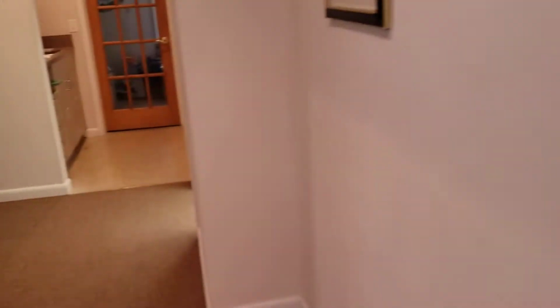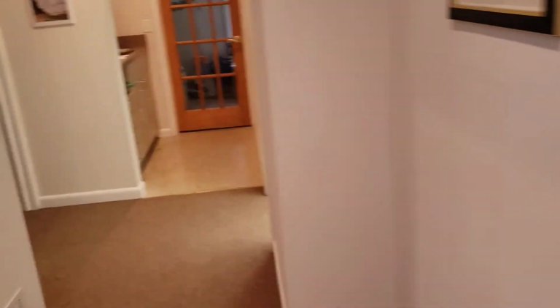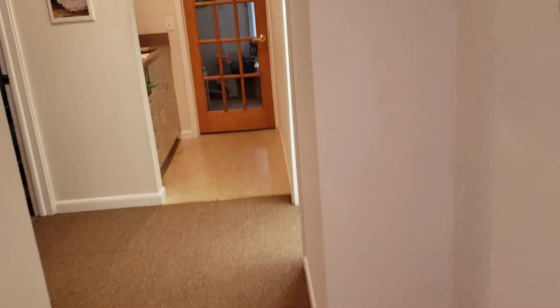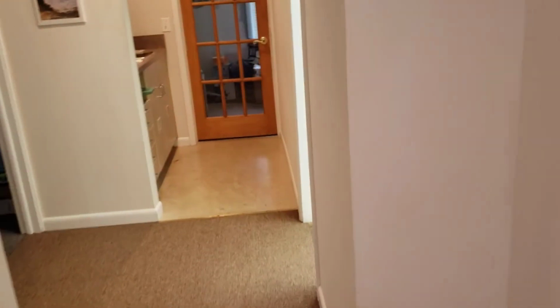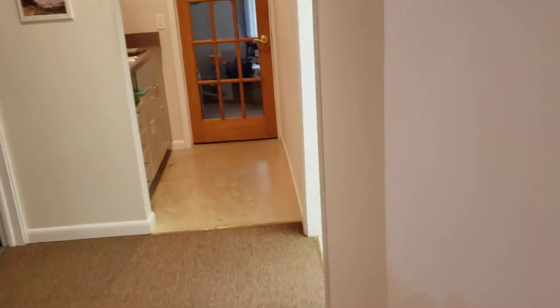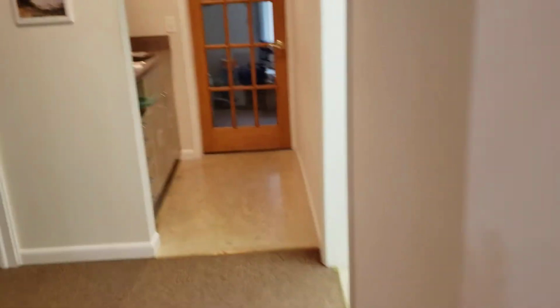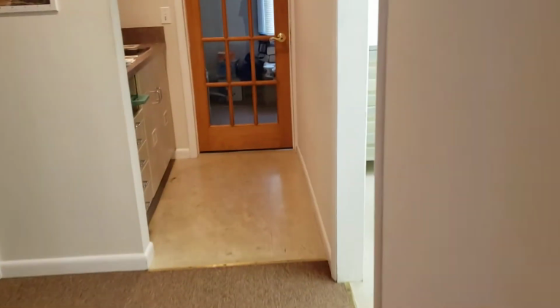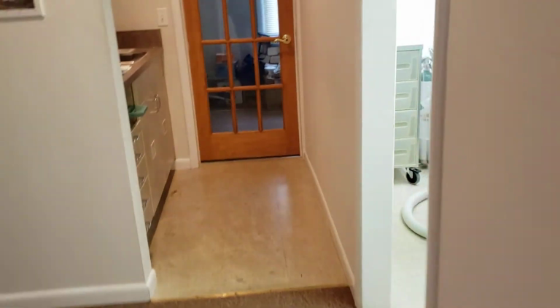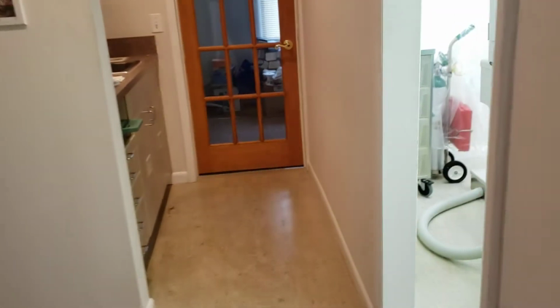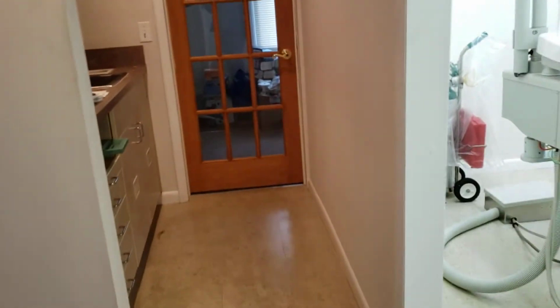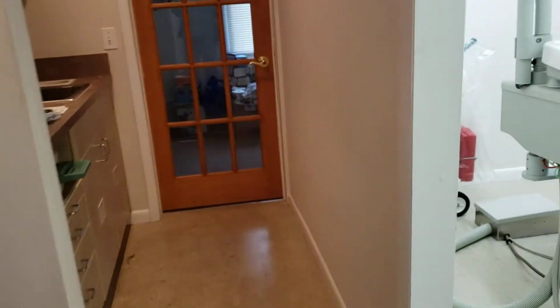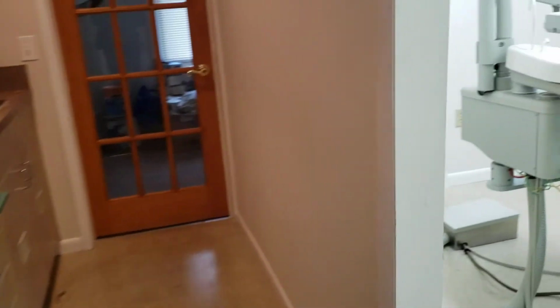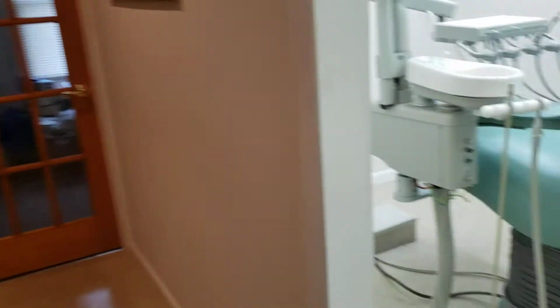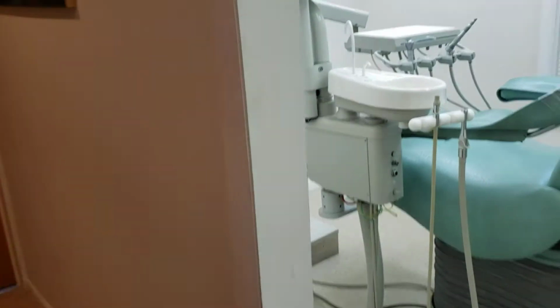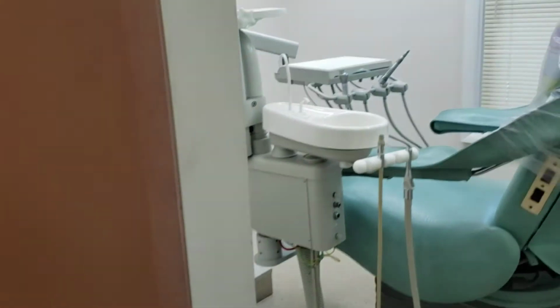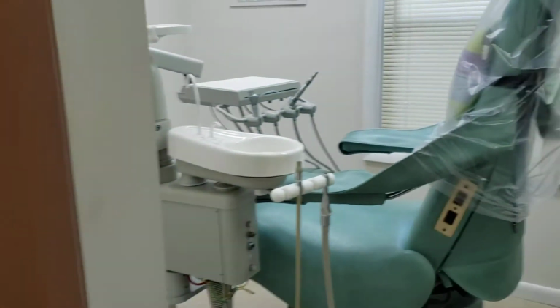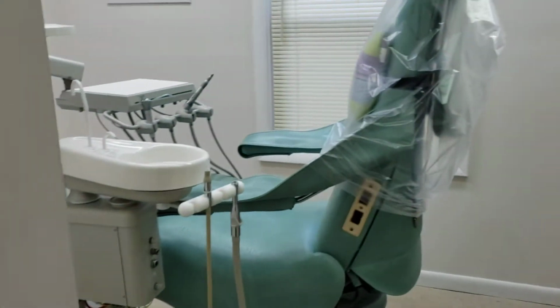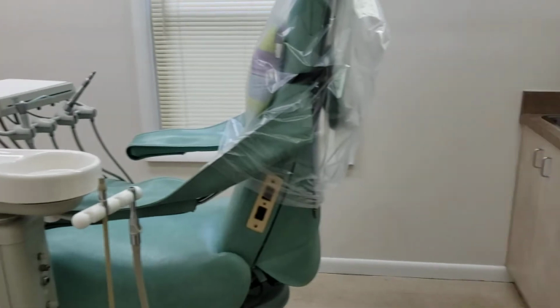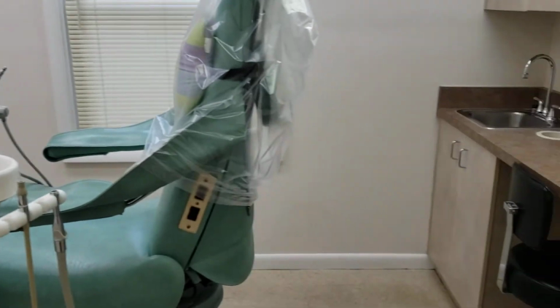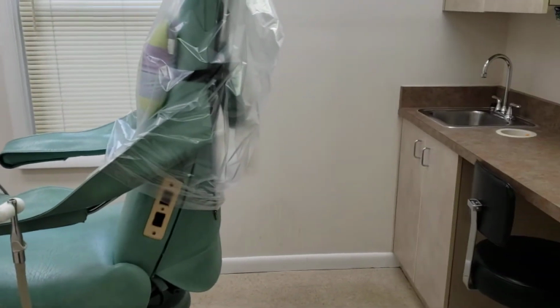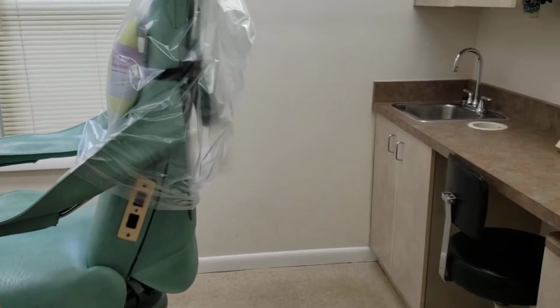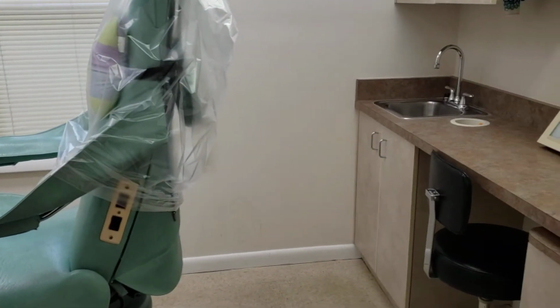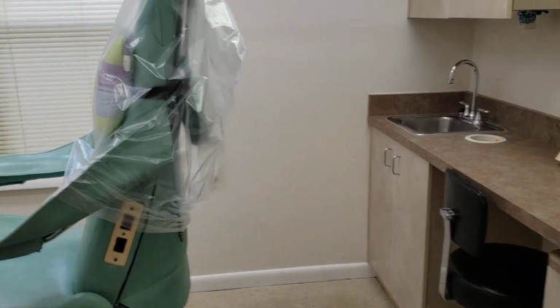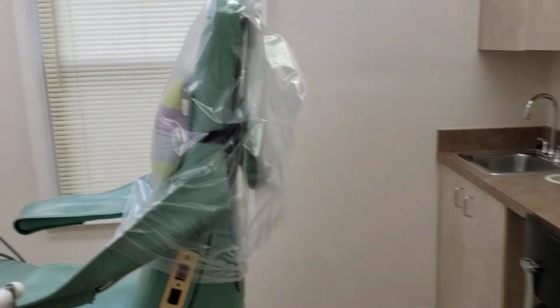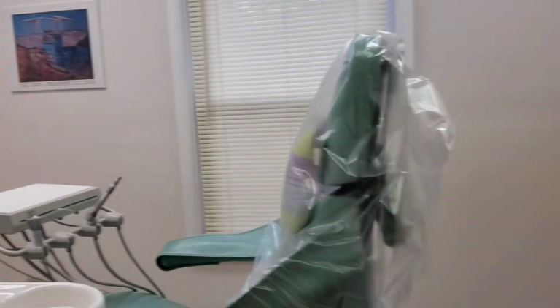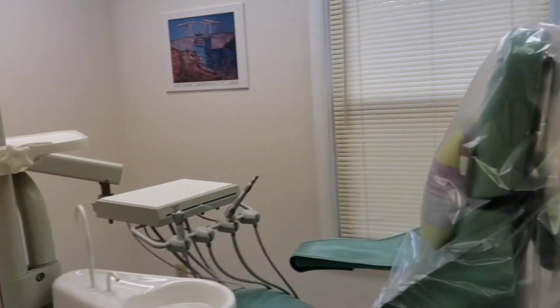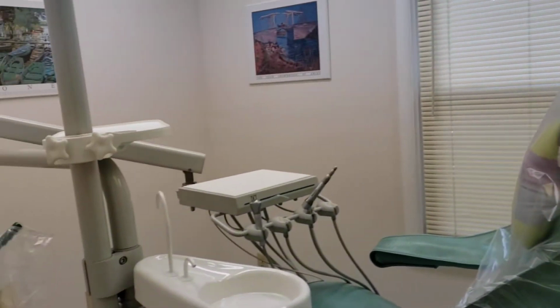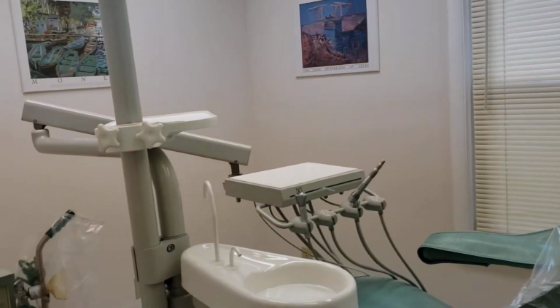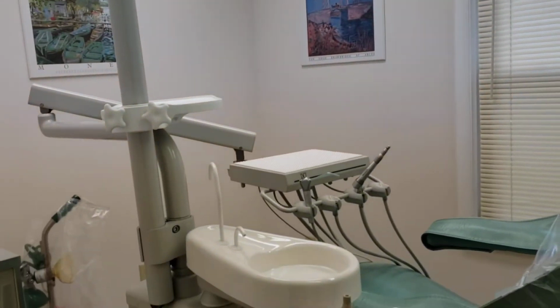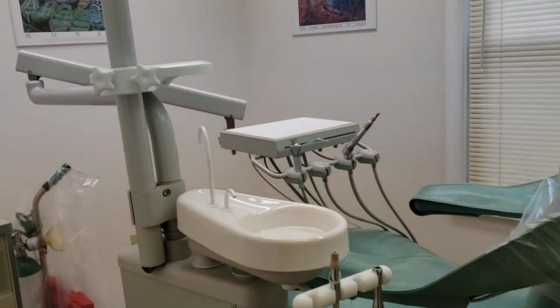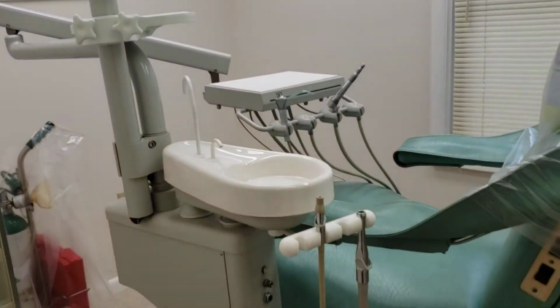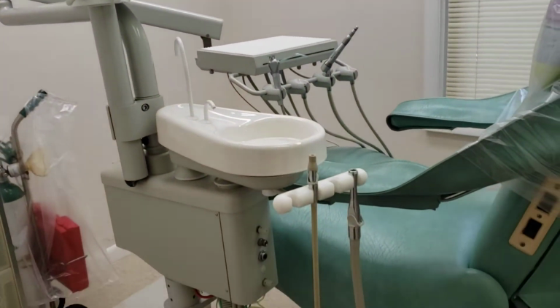And then we have another exam room here. Again, all of the equipment is being included in the sale price.